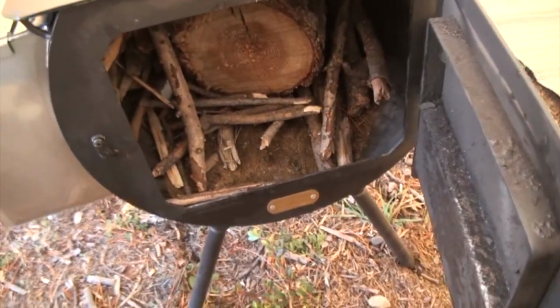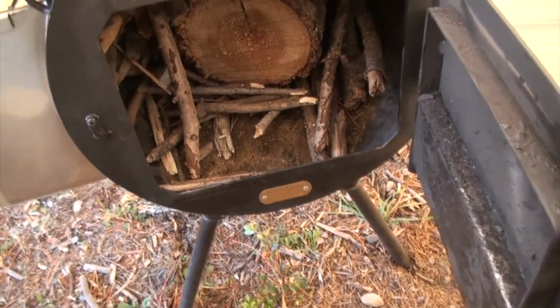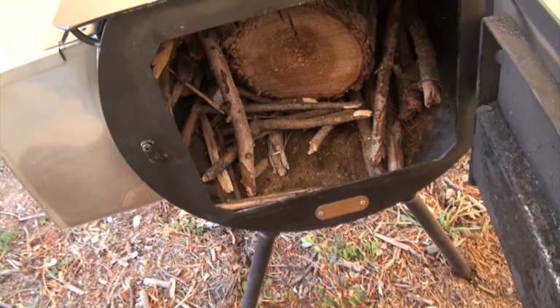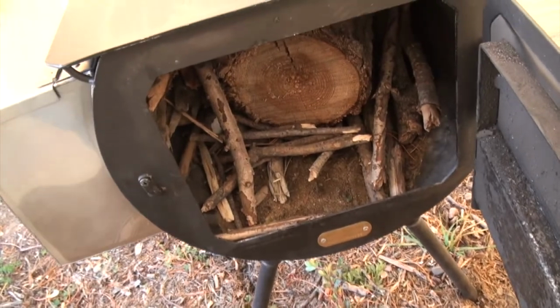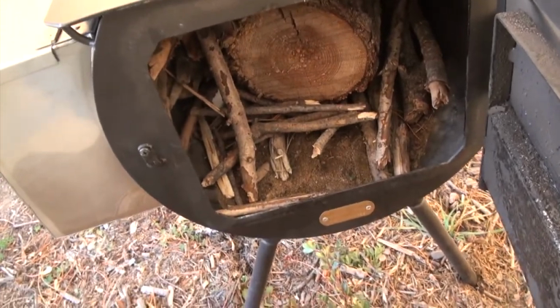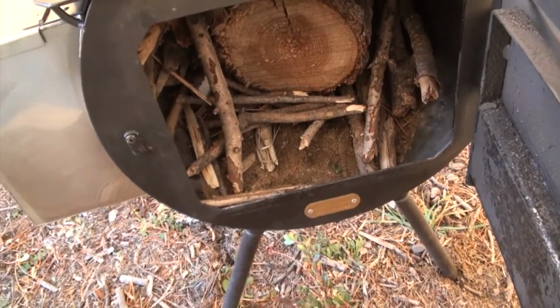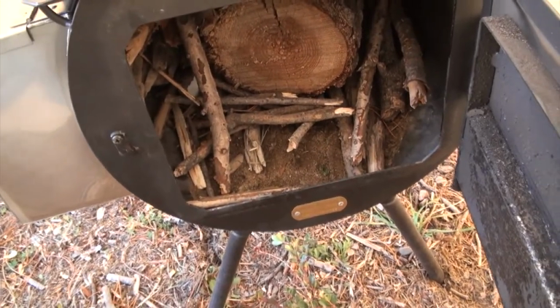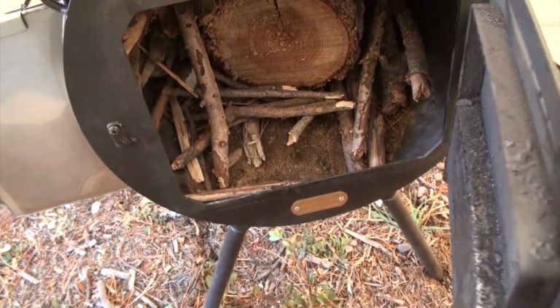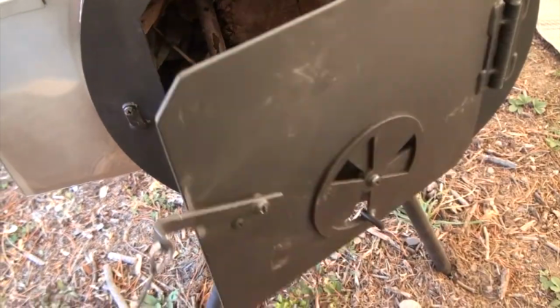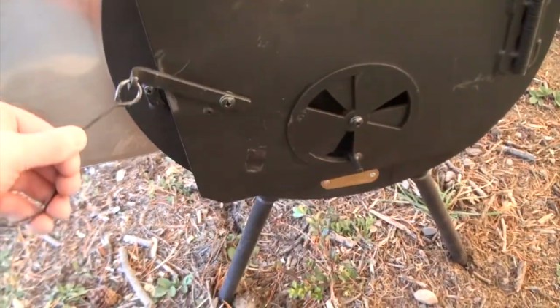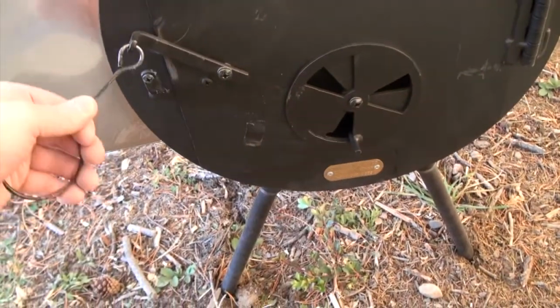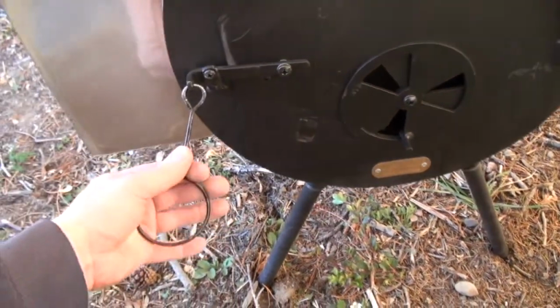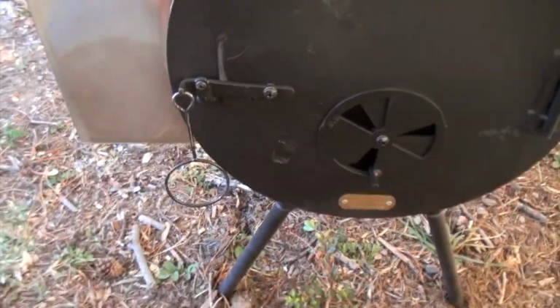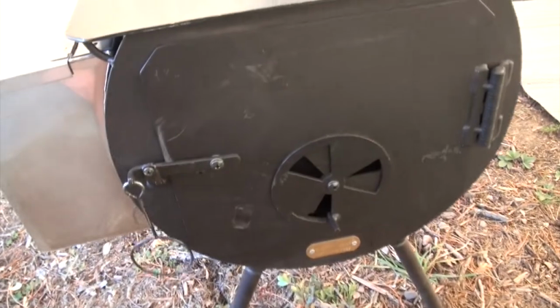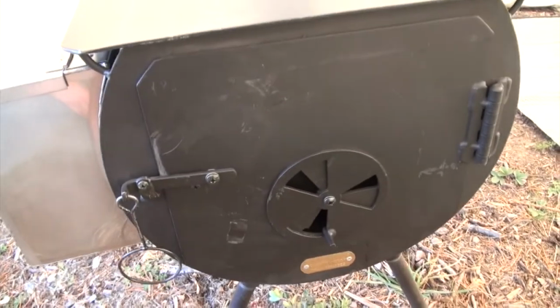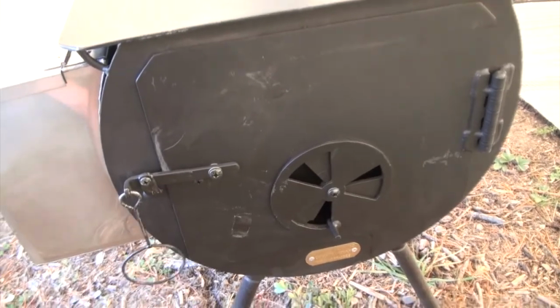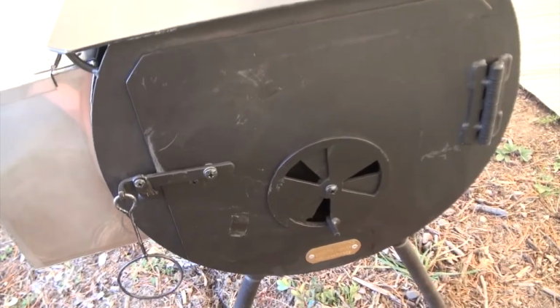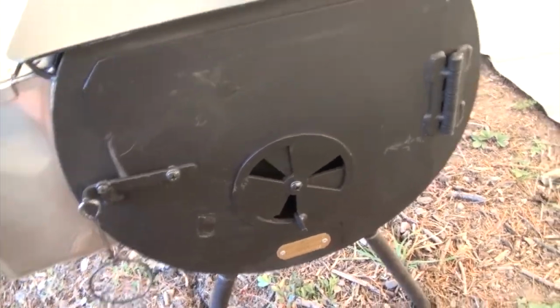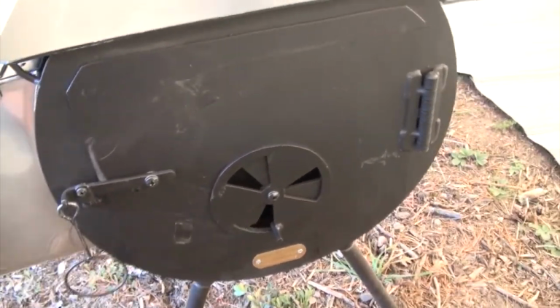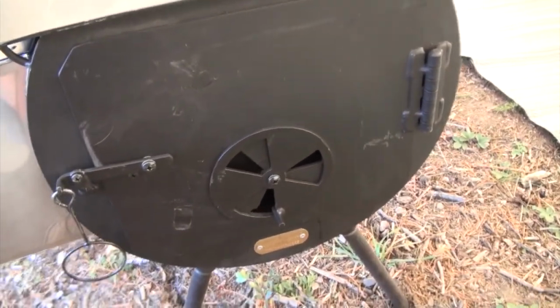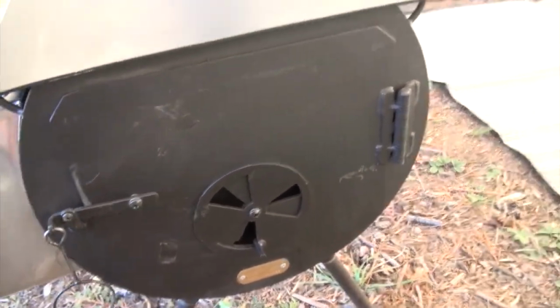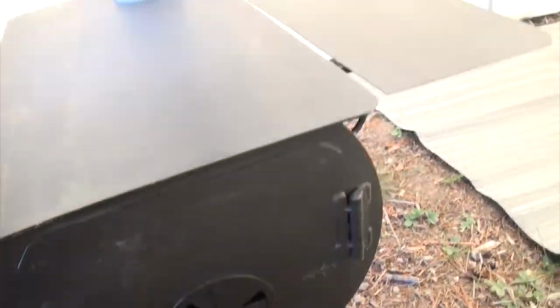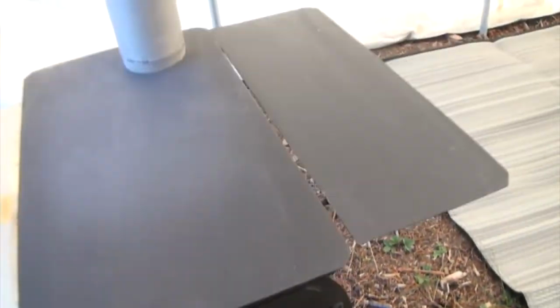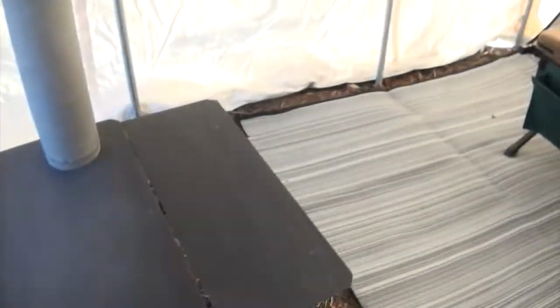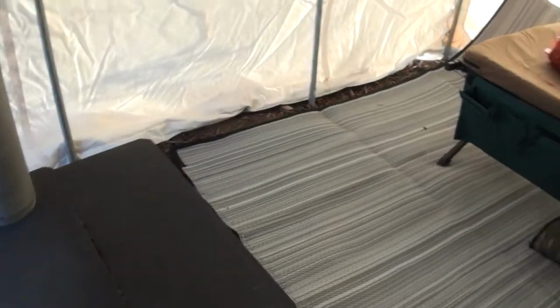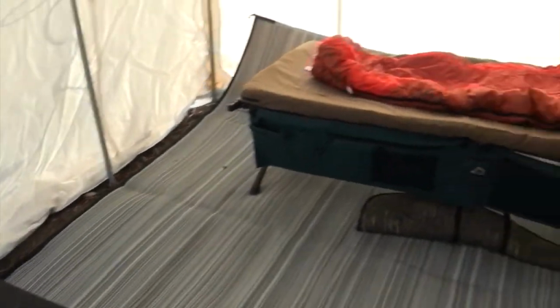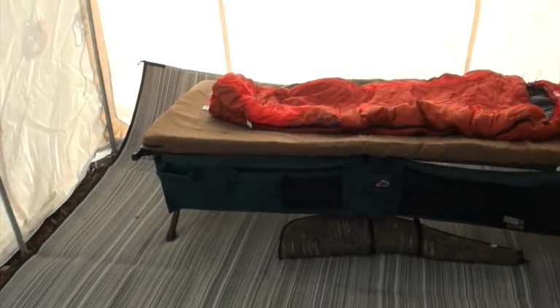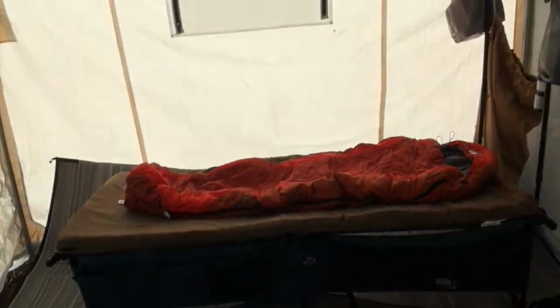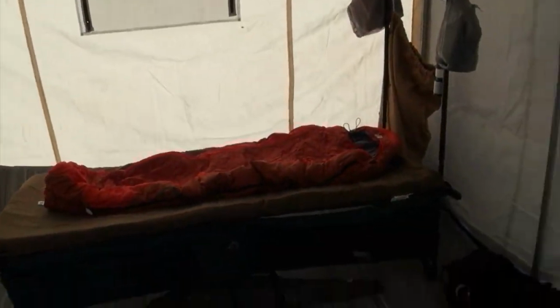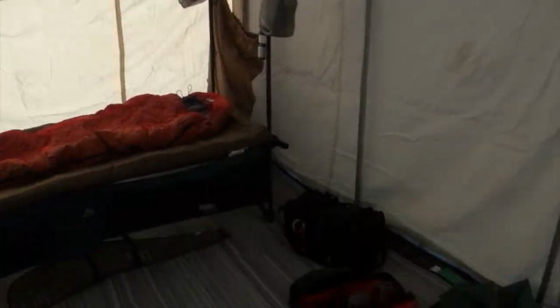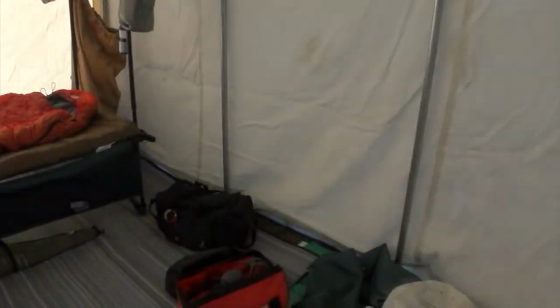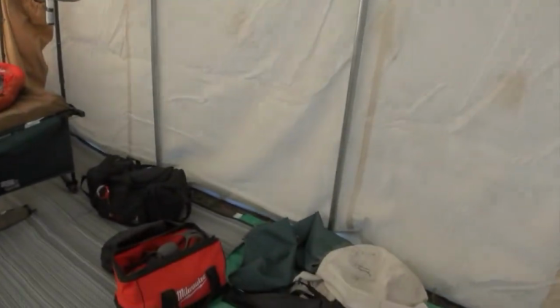Got this pre-loaded with wood — won't start it for quite a while, but I'll get it going here. Gotta level the stove off a little bit more too, I think. Anyway, that's my solo camp setup.